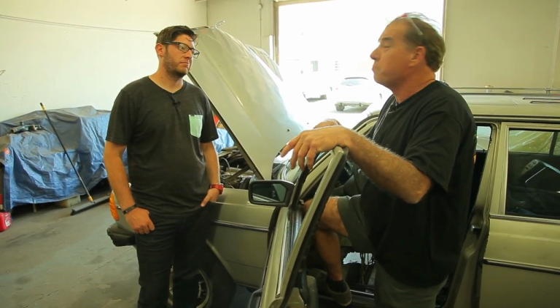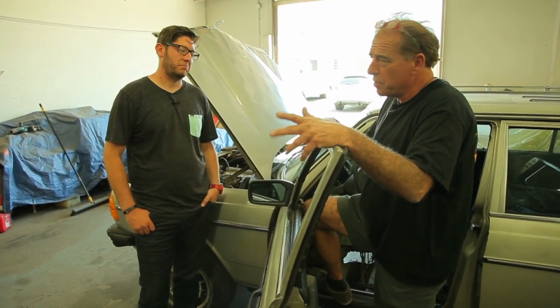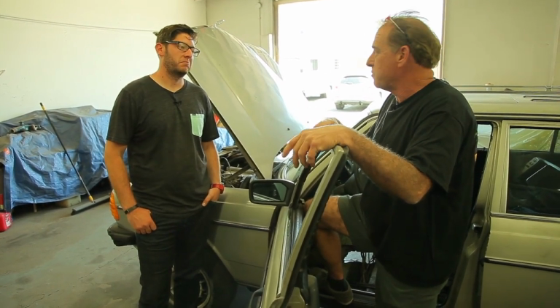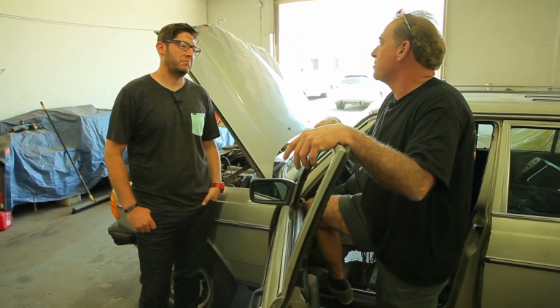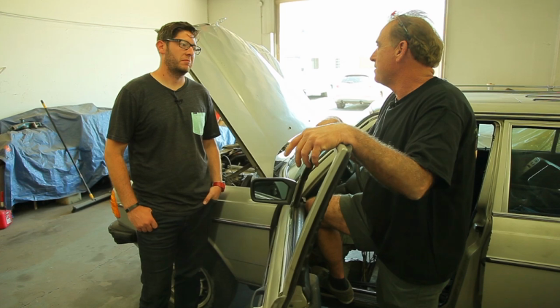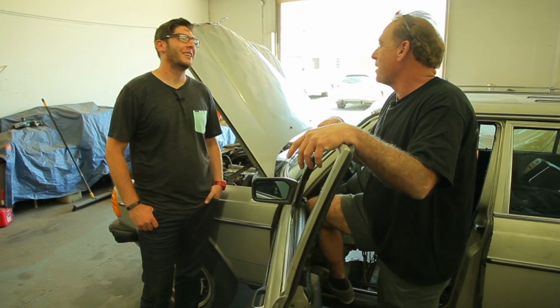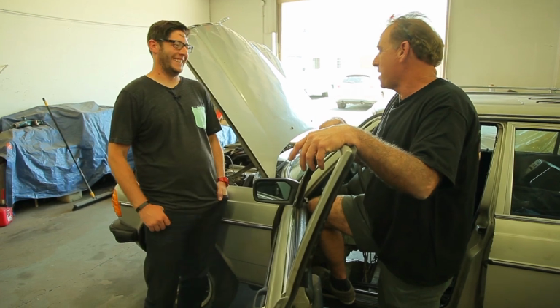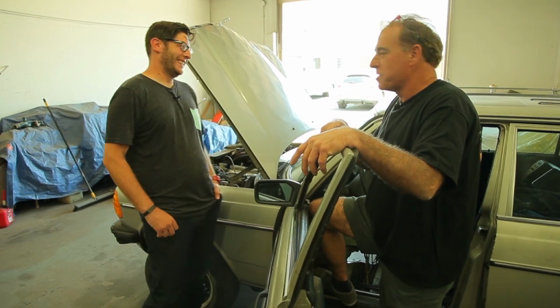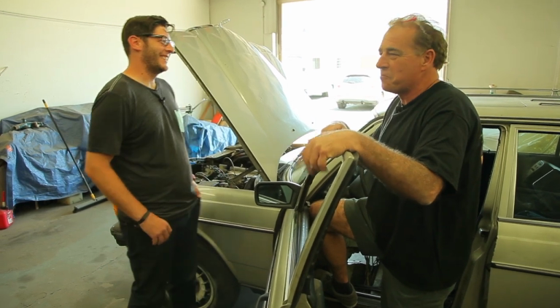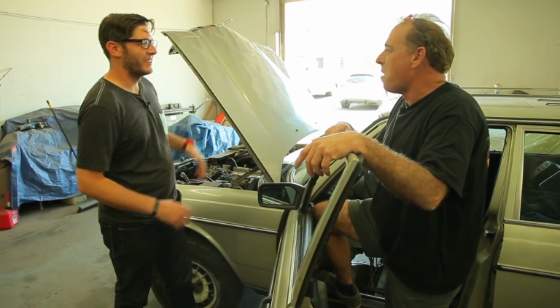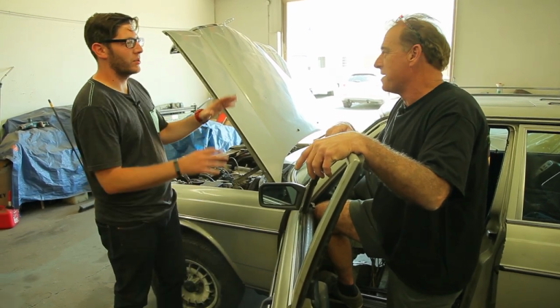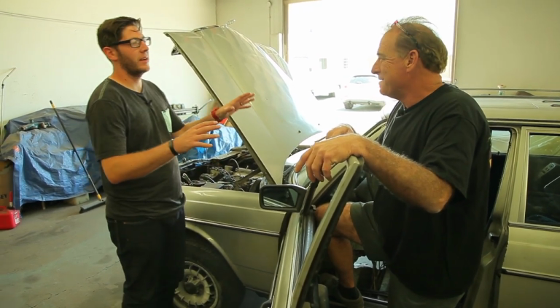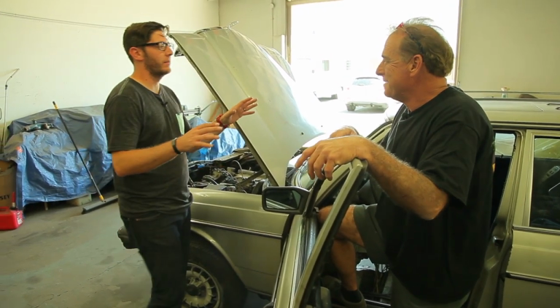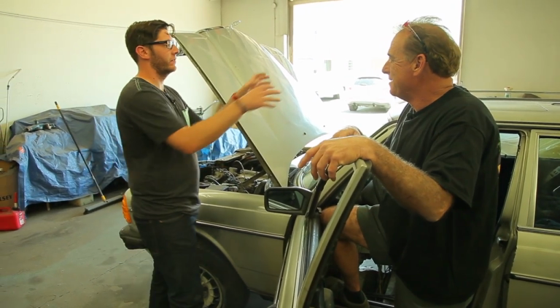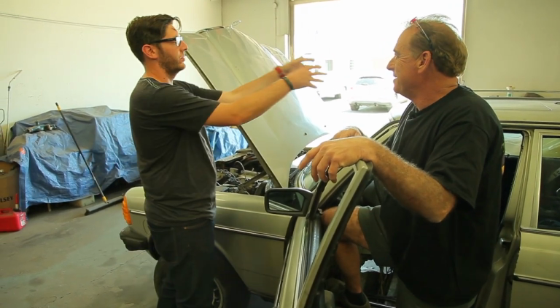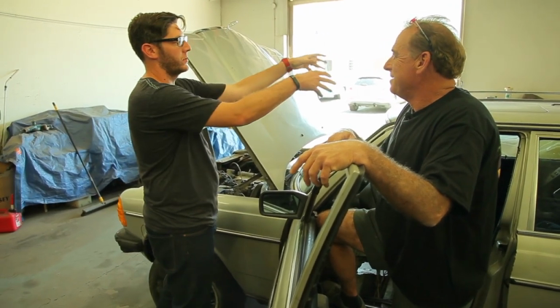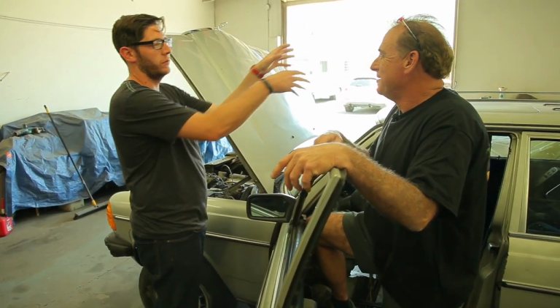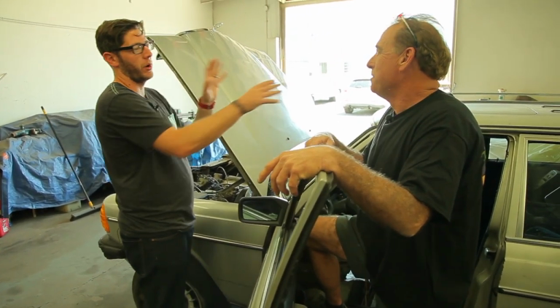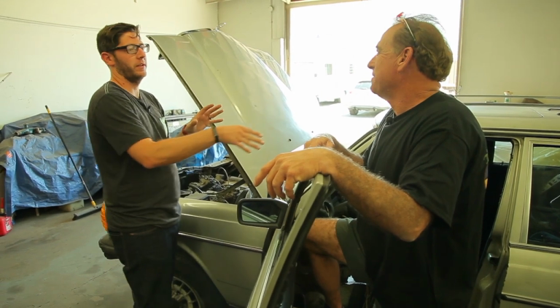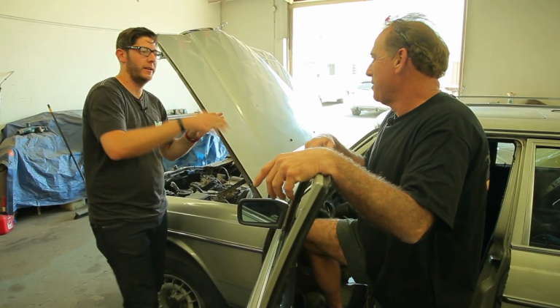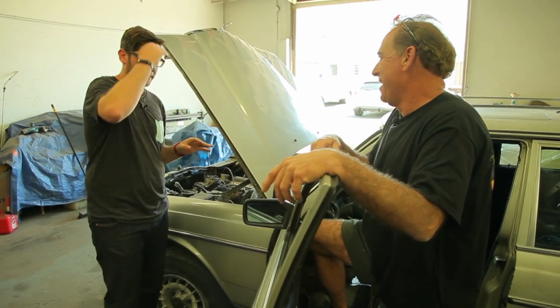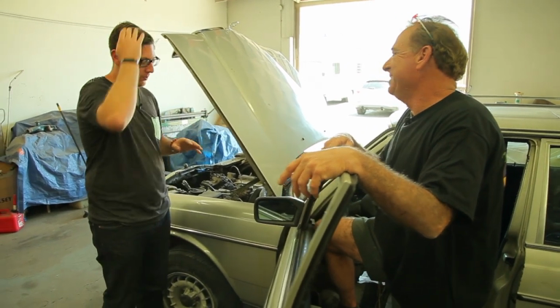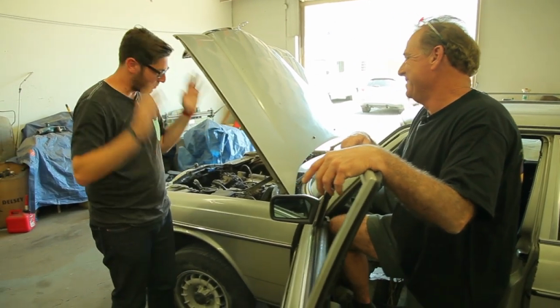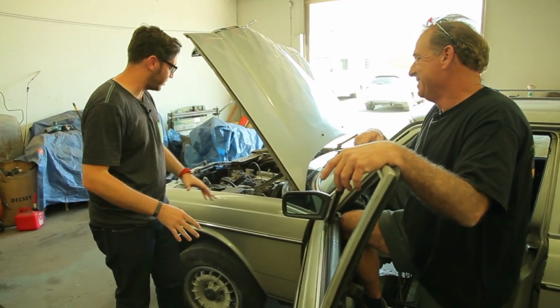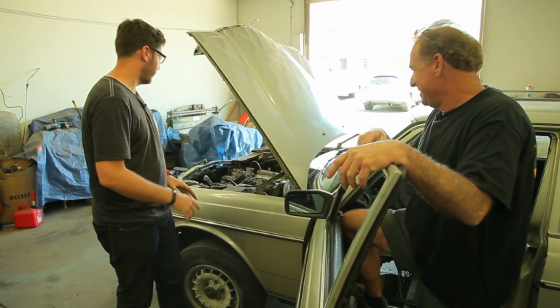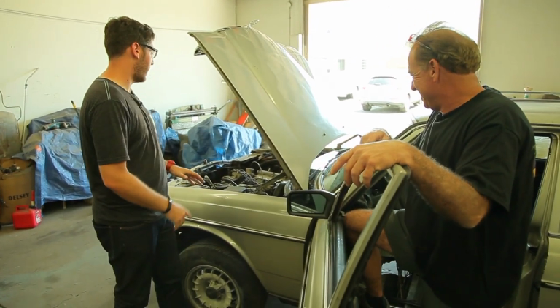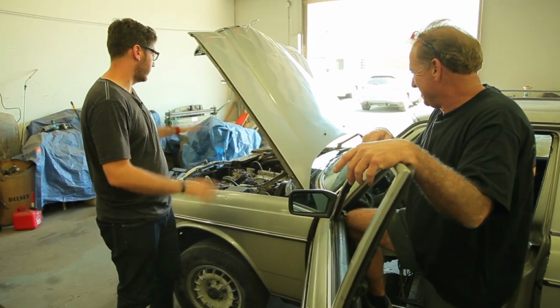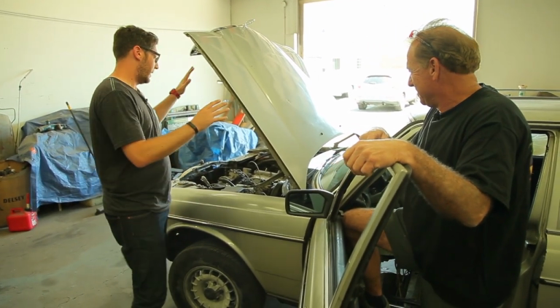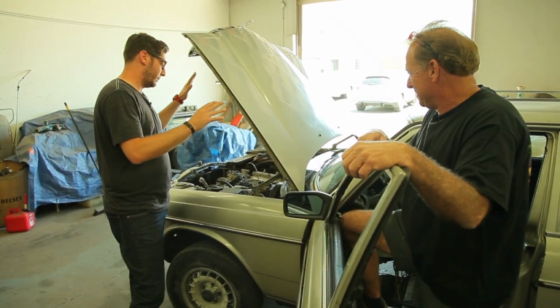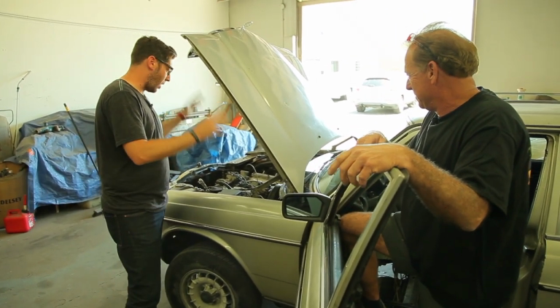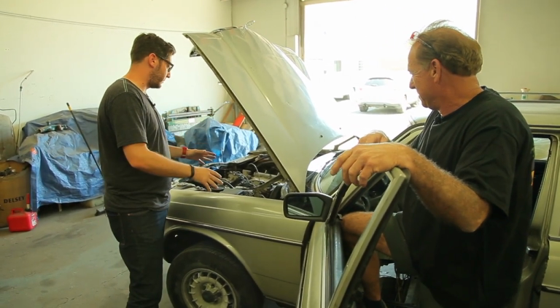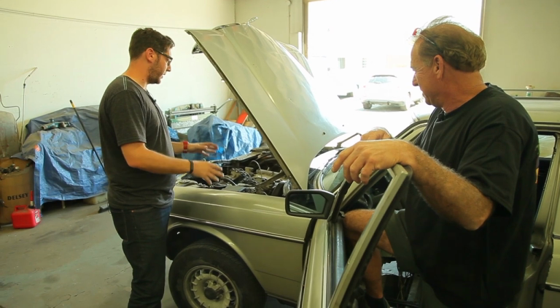We just got done finishing up that '57 Bonneville — best of show, best restoration. We cleared up some trophies in the last couple months, most of them in one day. Next time you come in, feel free to put the trophies on the roof to show off — we want to promote the shop as much as possible.